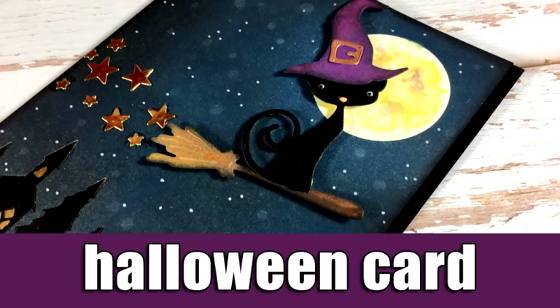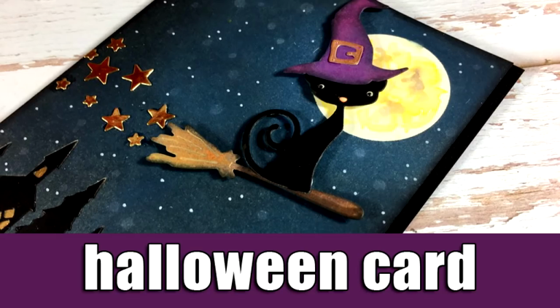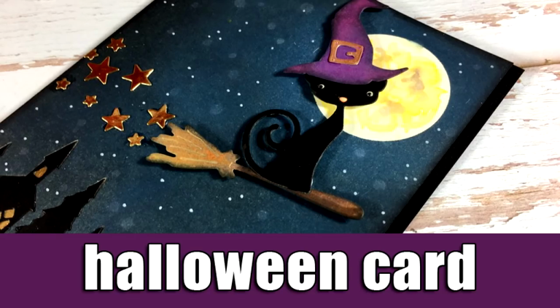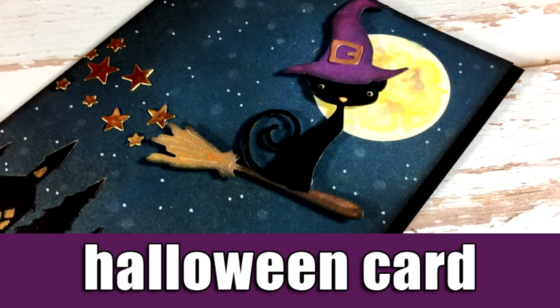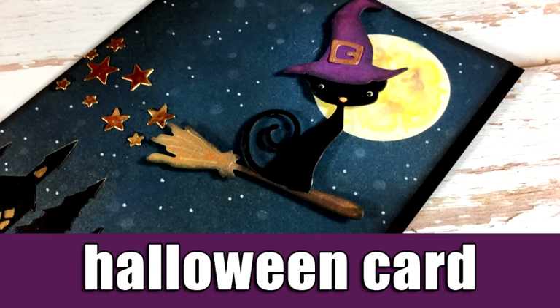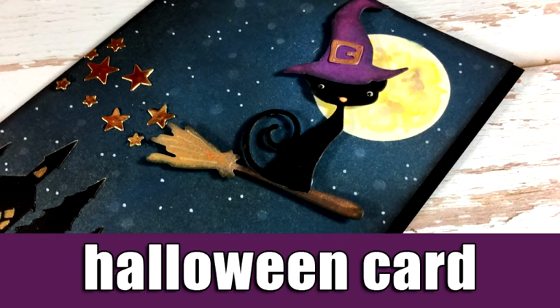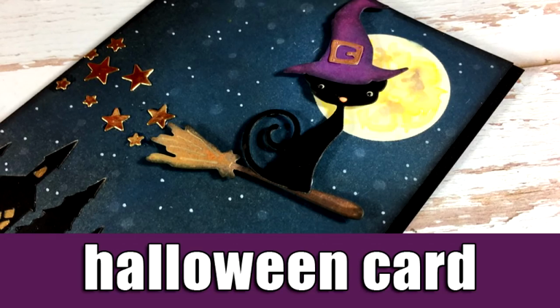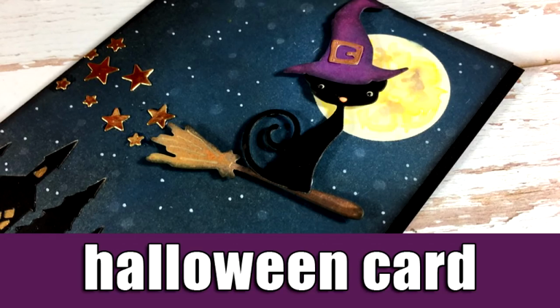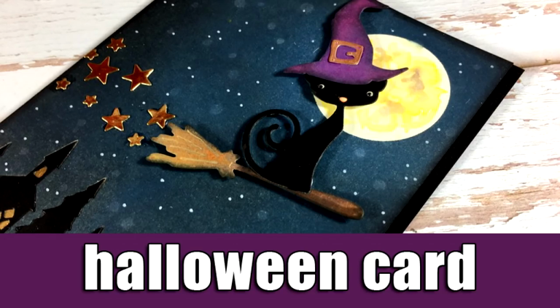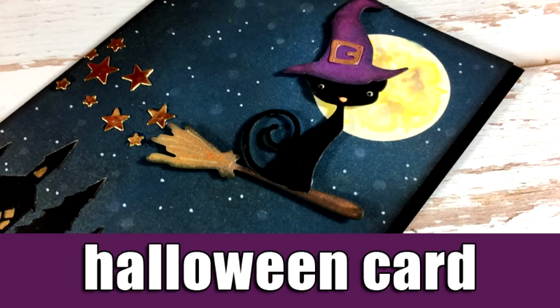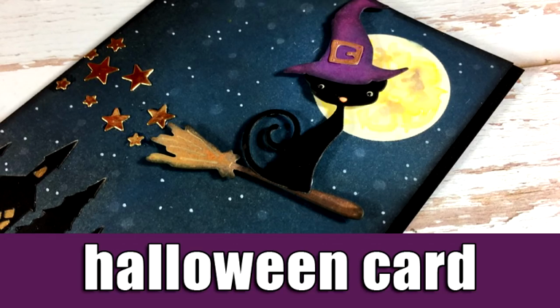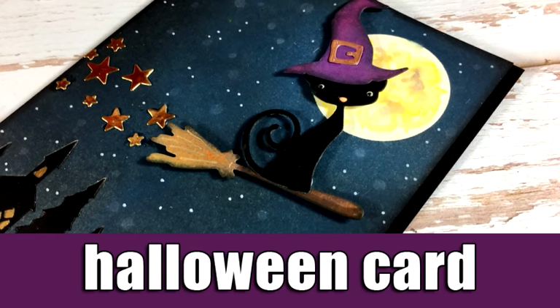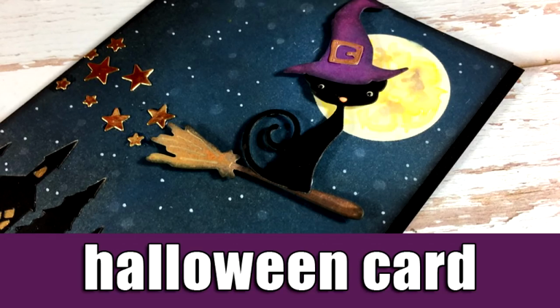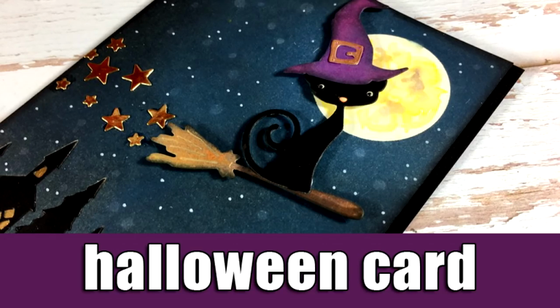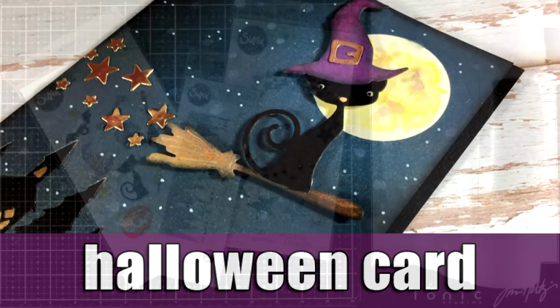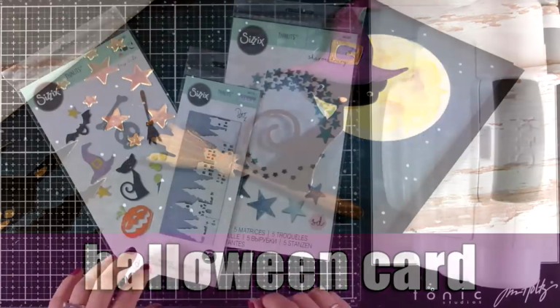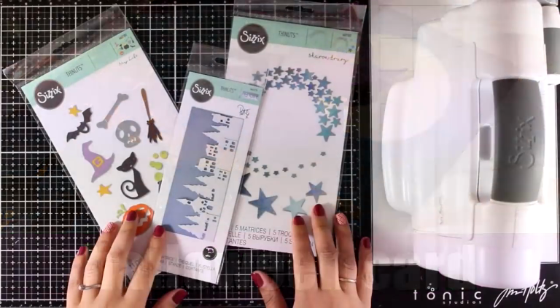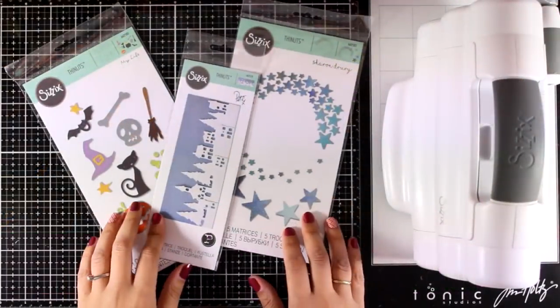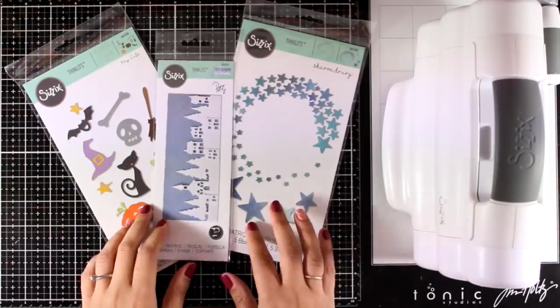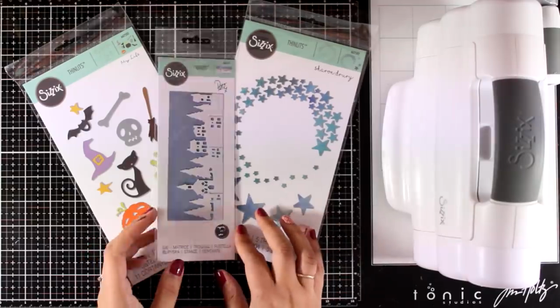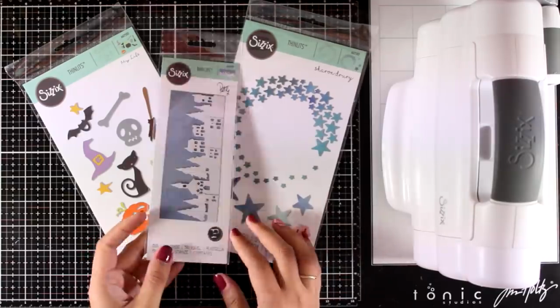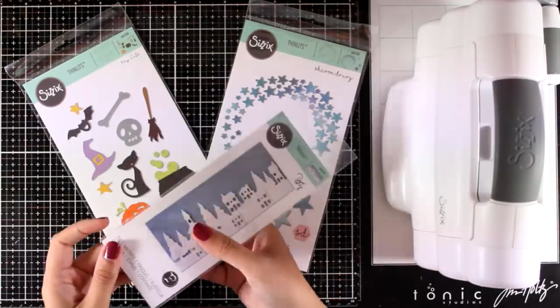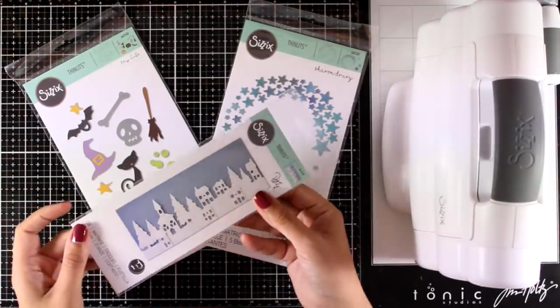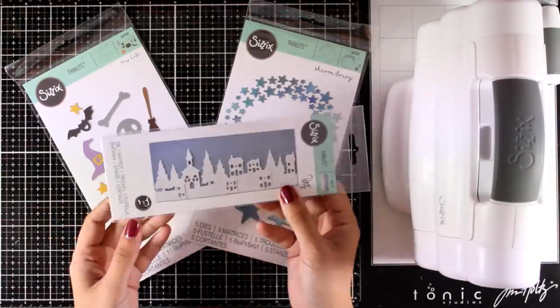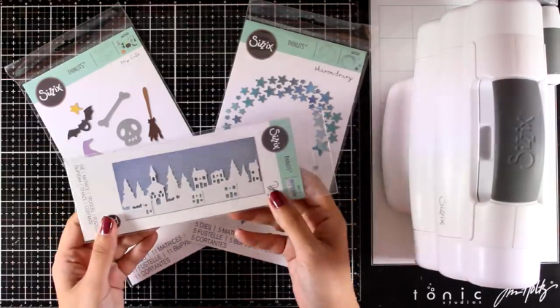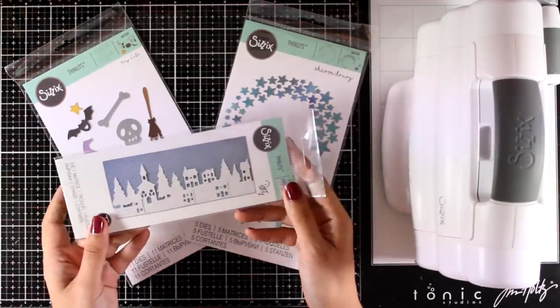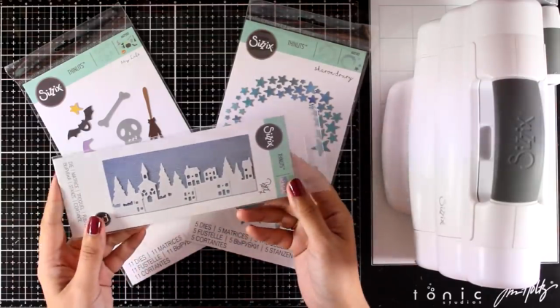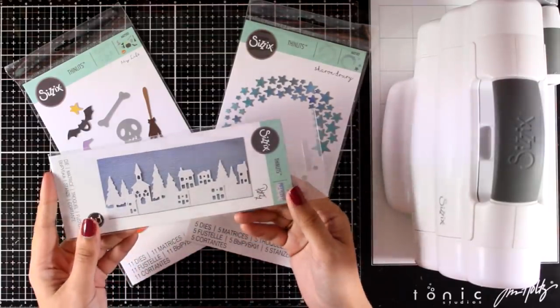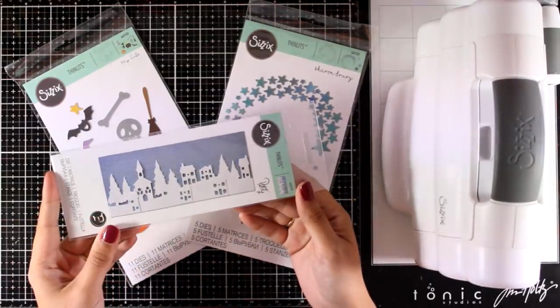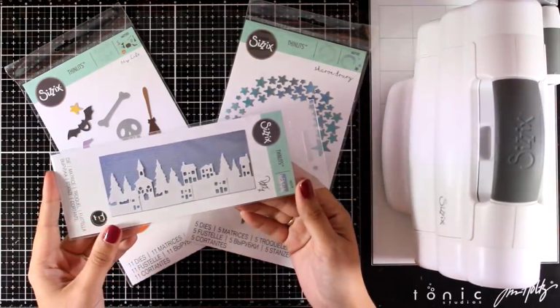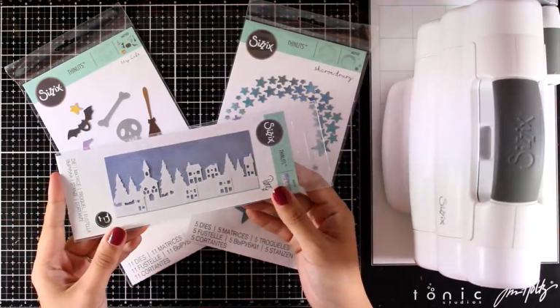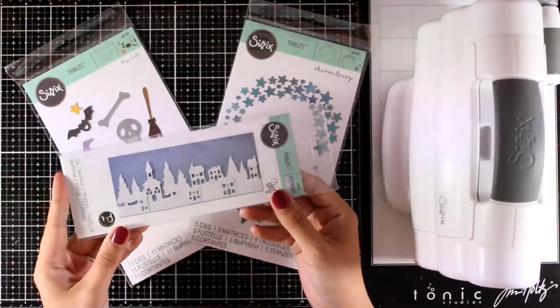Hi everyone and welcome back to another video. Today I have a Halloween card, and for my card I will be combining dies from the latest release by Sizzix.